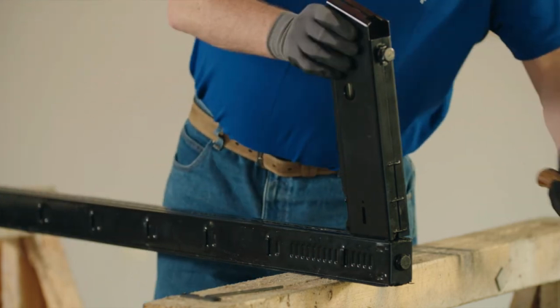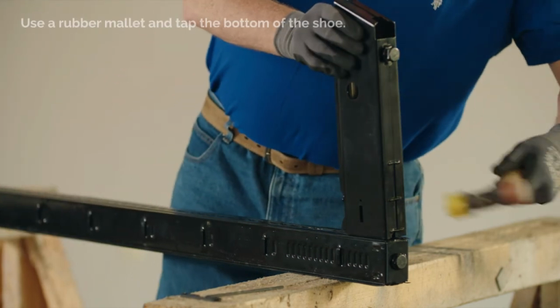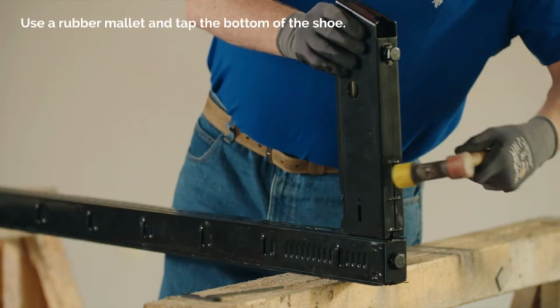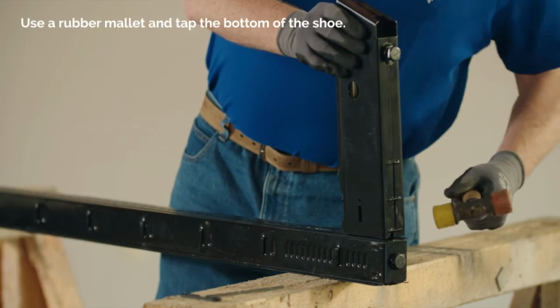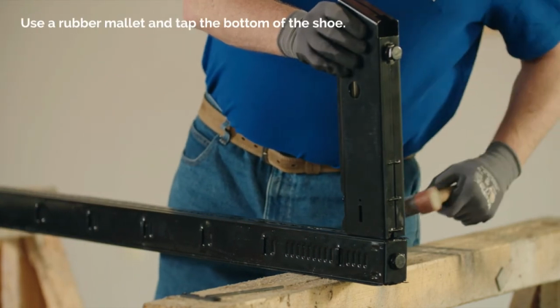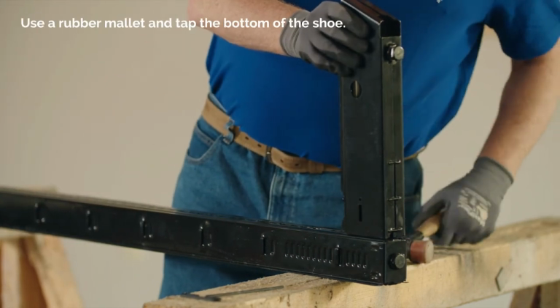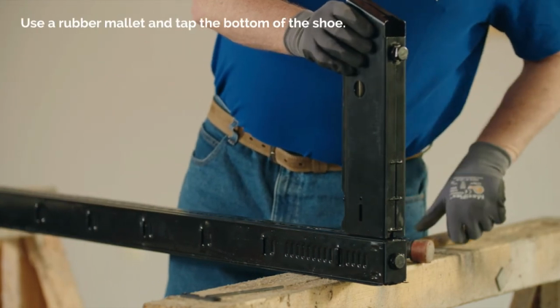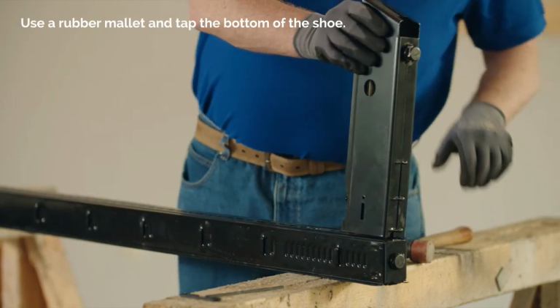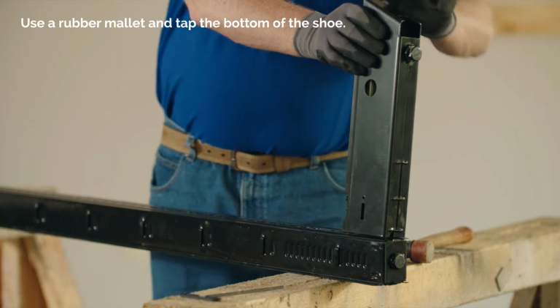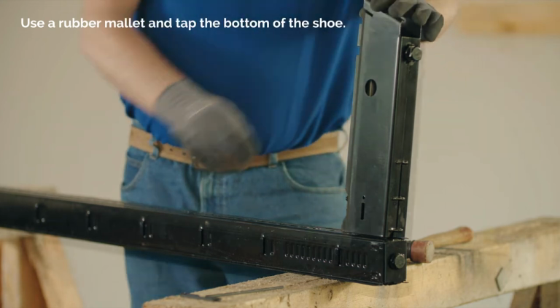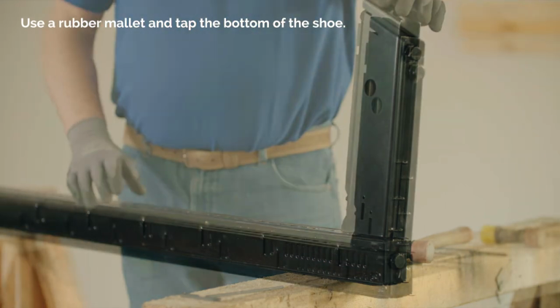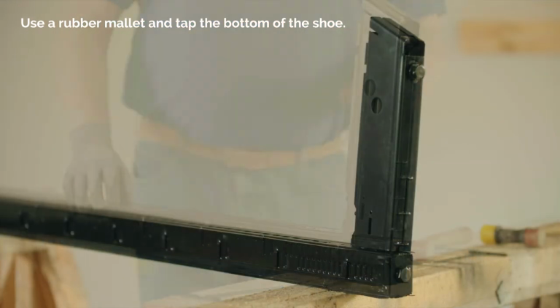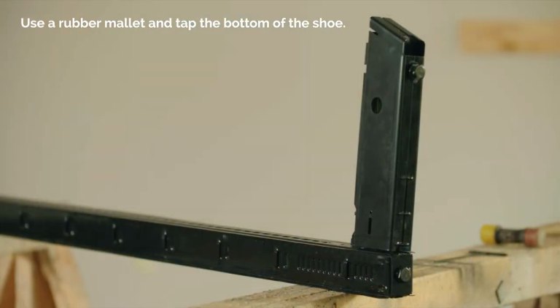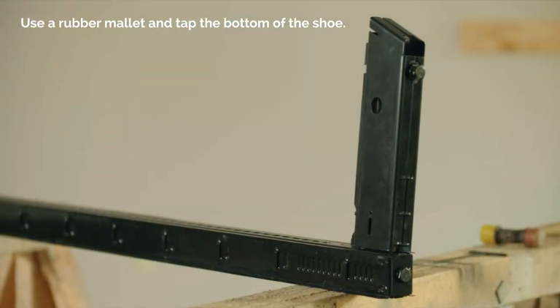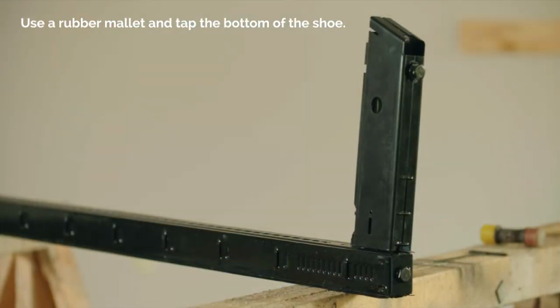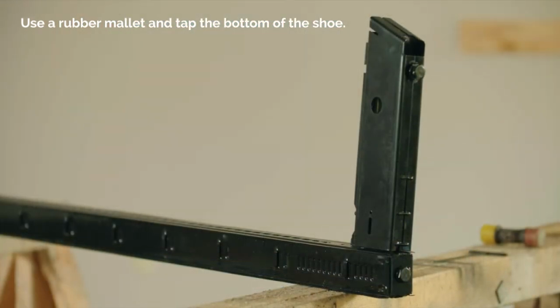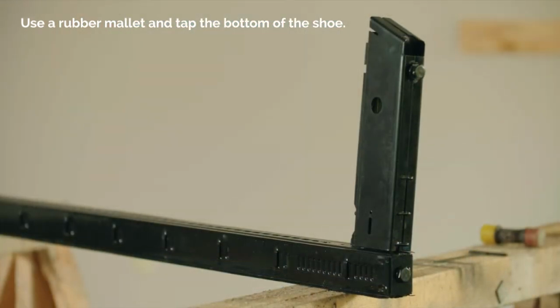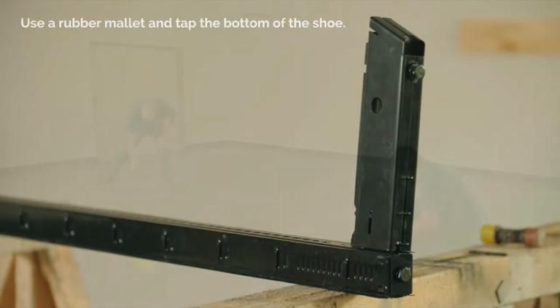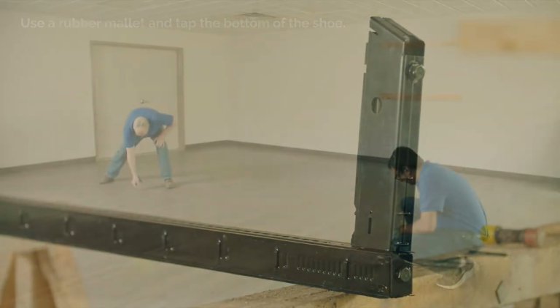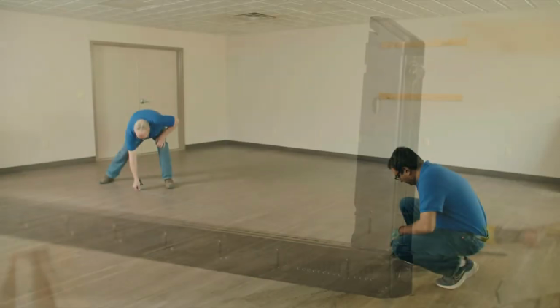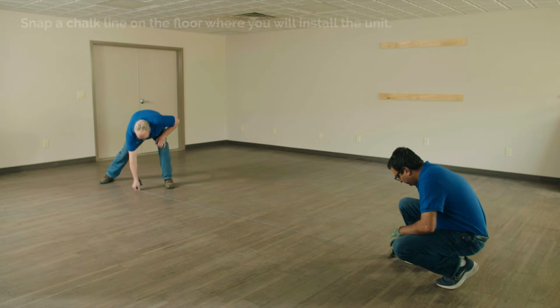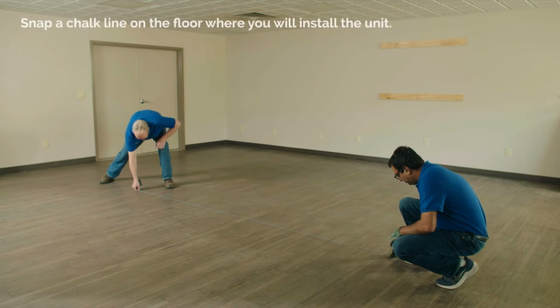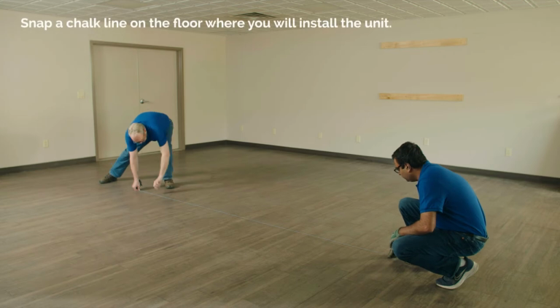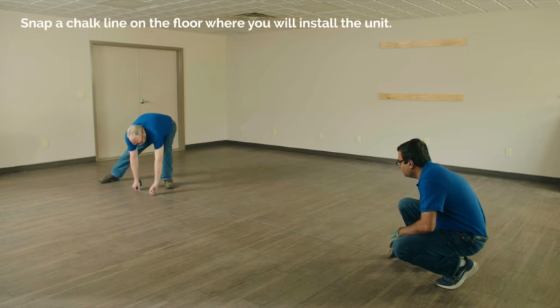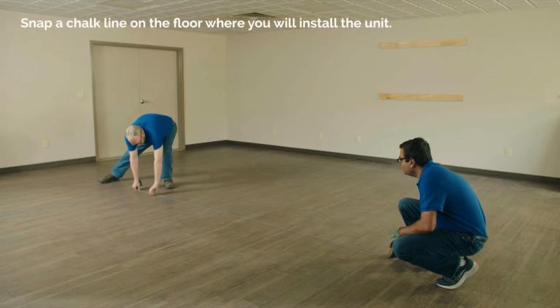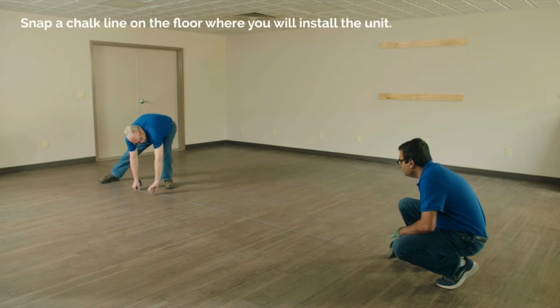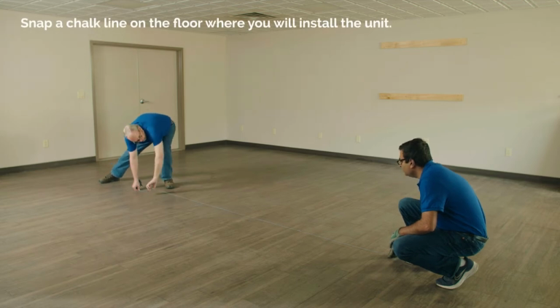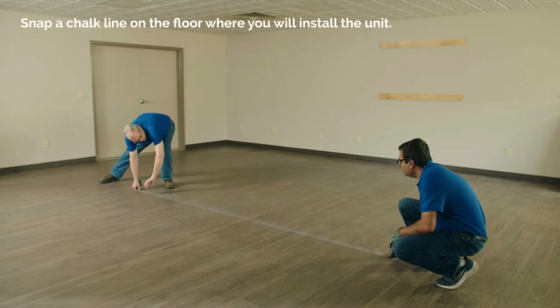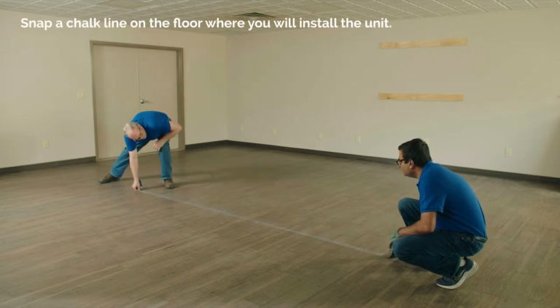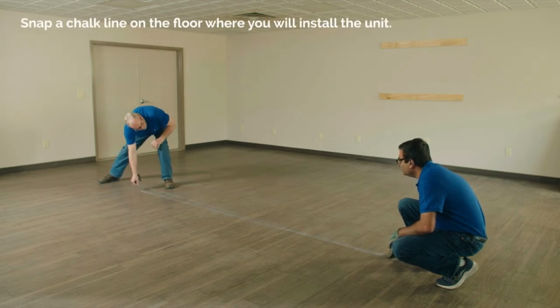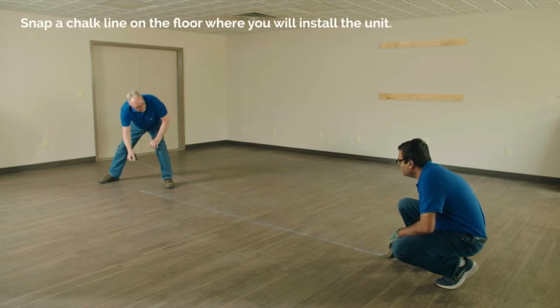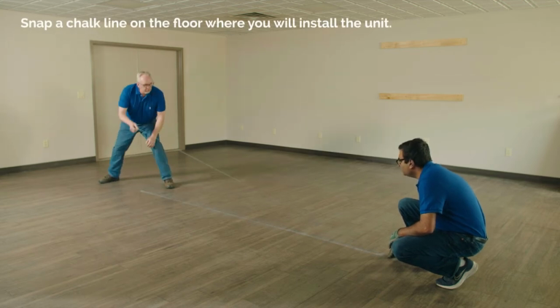Using a rubber mallet, tap the bottom of the shoe to perform a final check to make sure the shoe is locked into the upright. Snap a chalk line on the floor where you will install your unit to ensure the unit is straight.